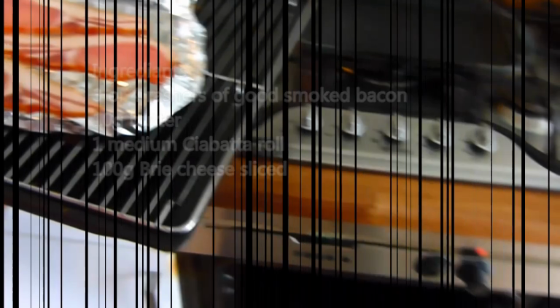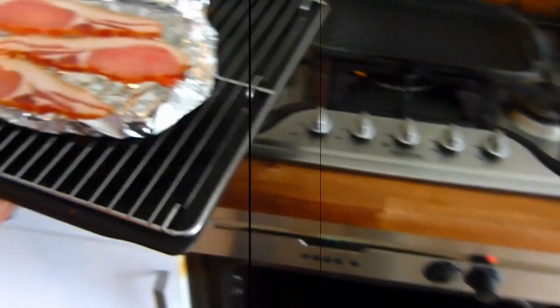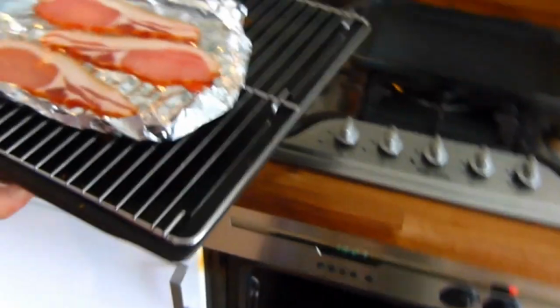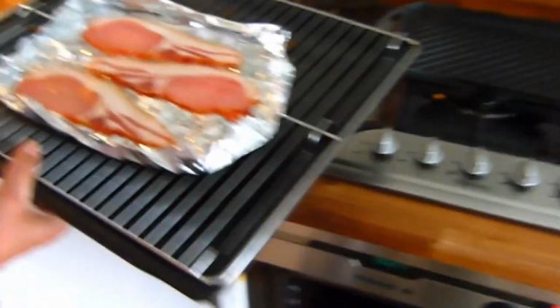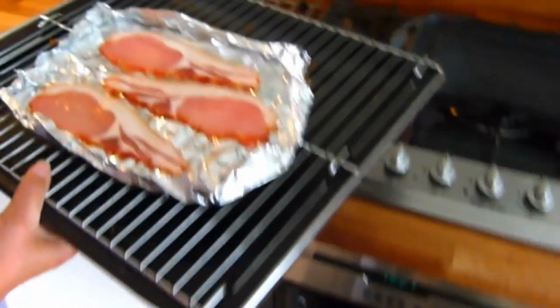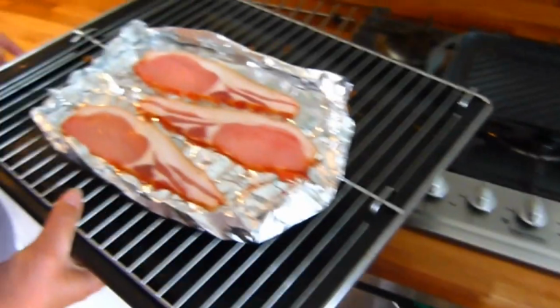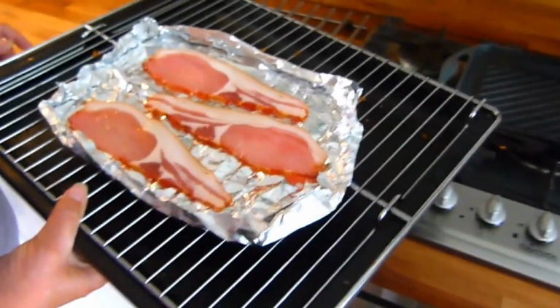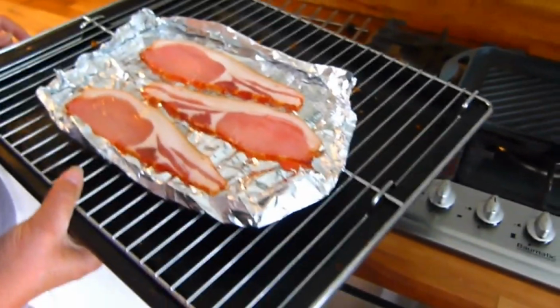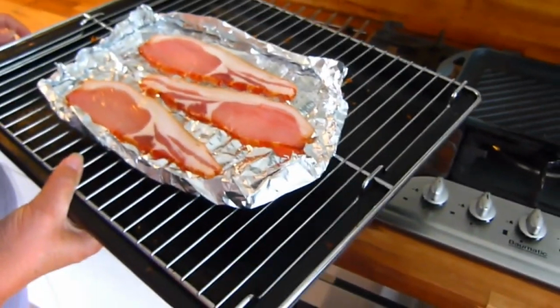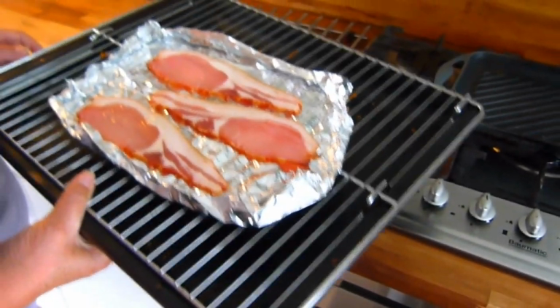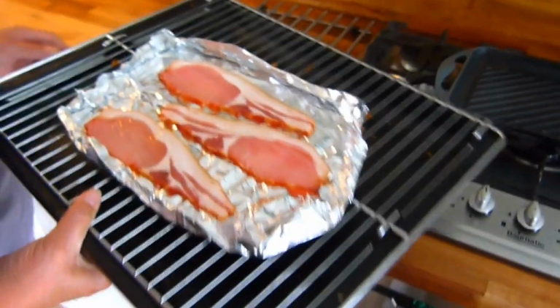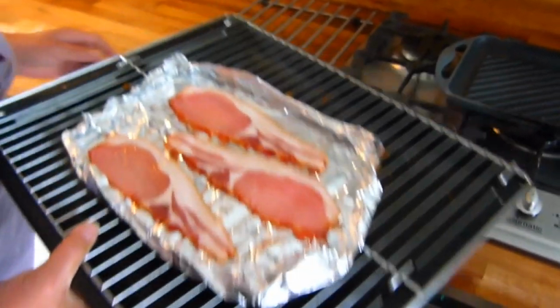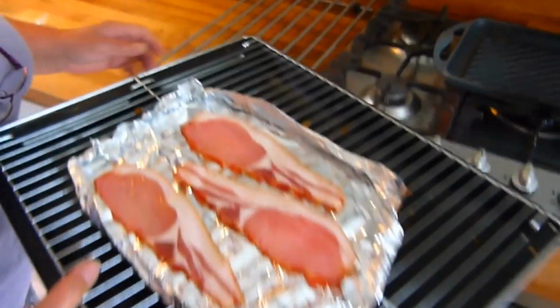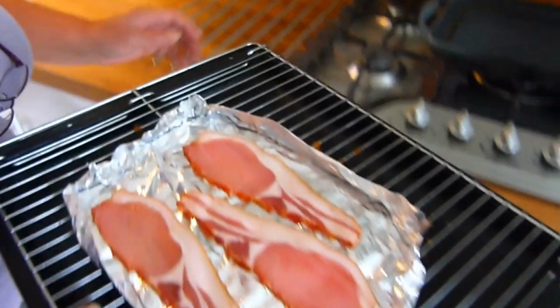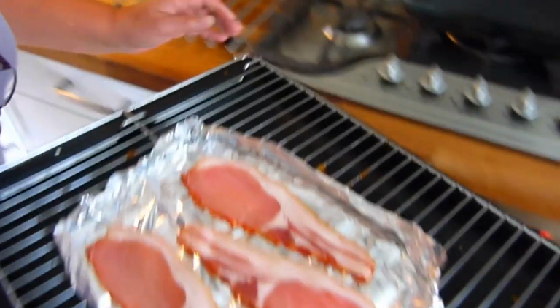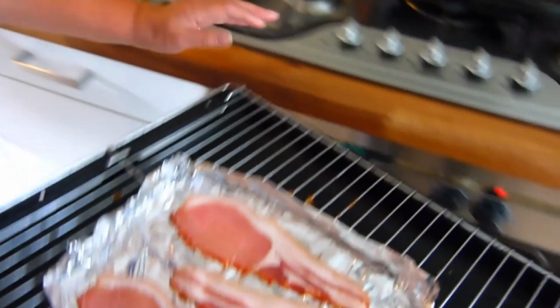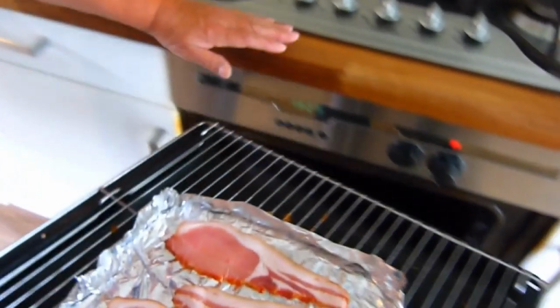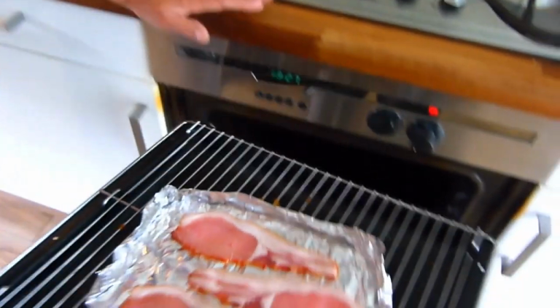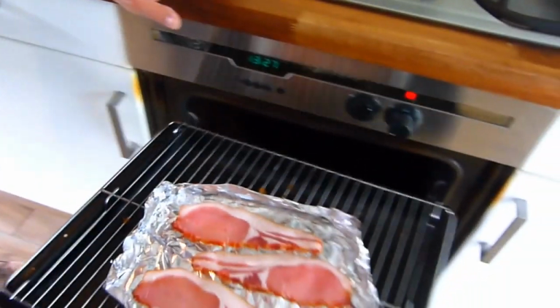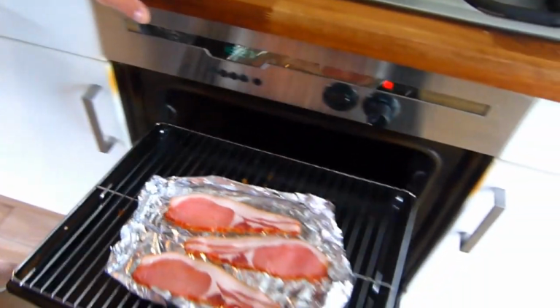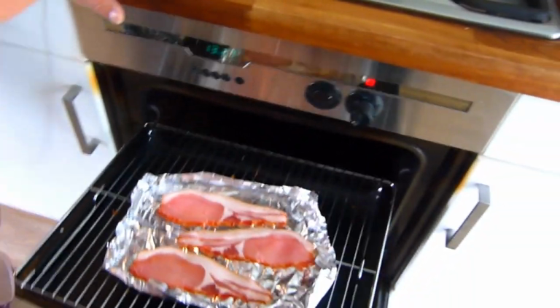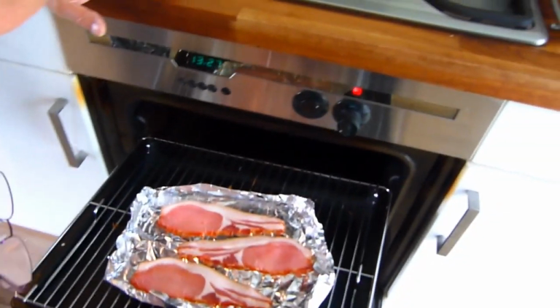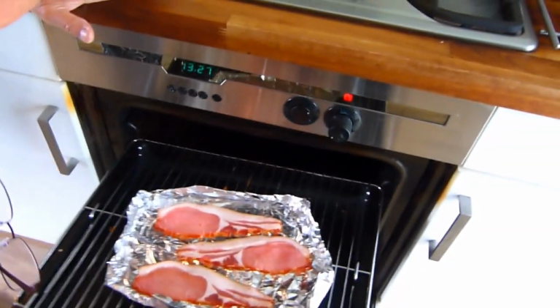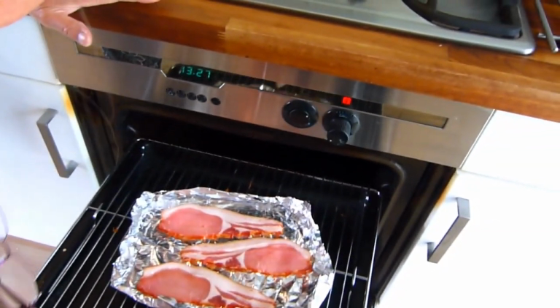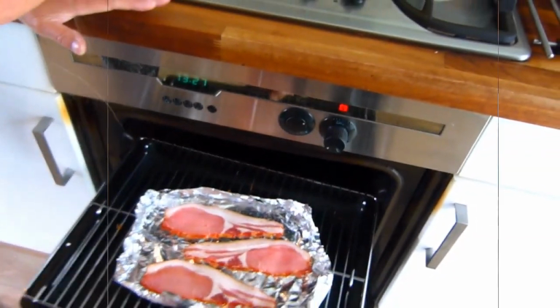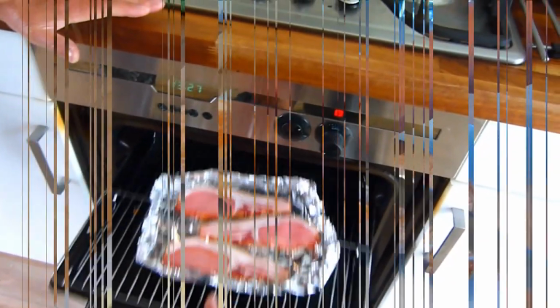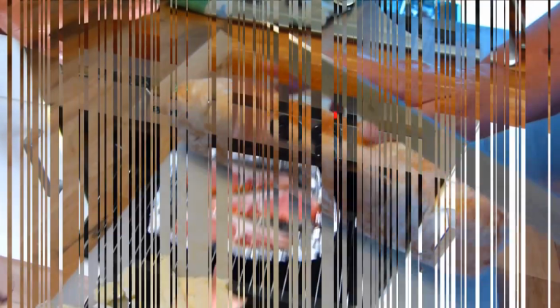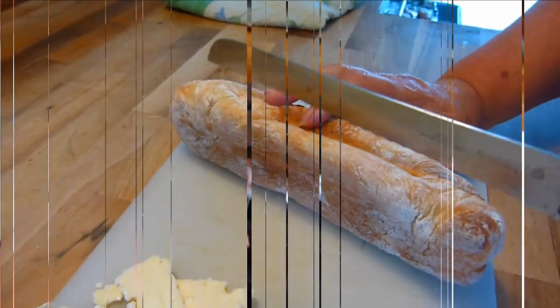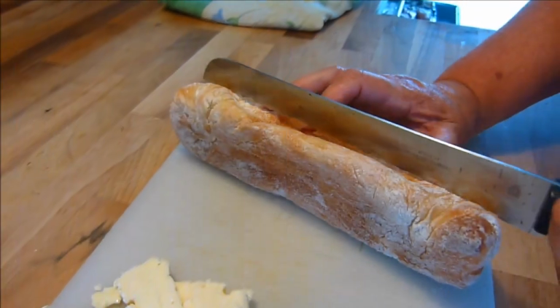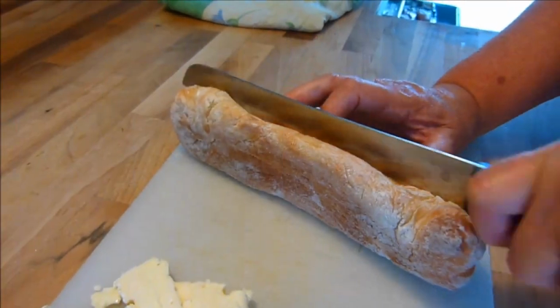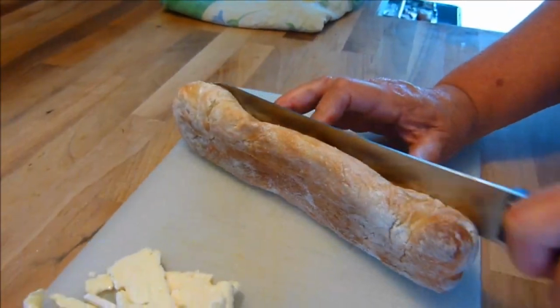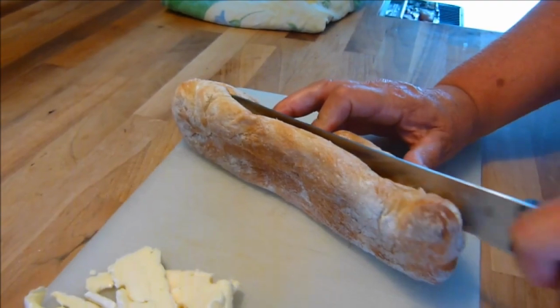The first thing you do for this recipe is put the bacon under a hot grill. My wife just informed me in America they call it a broiler. Does anybody know why they call it a broiler?